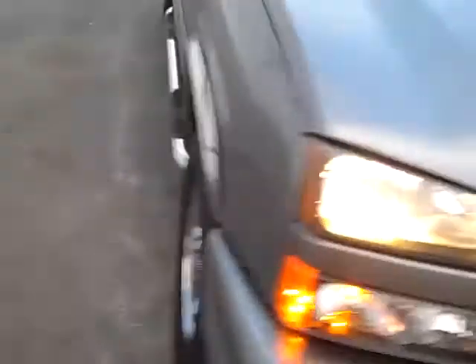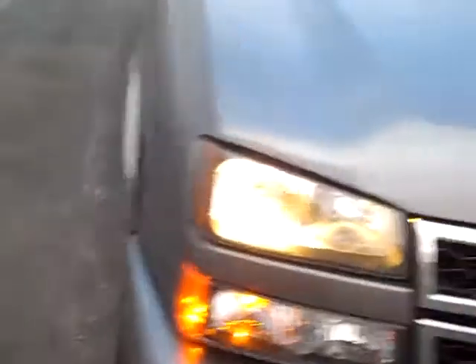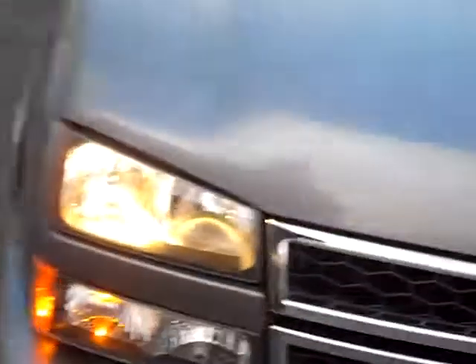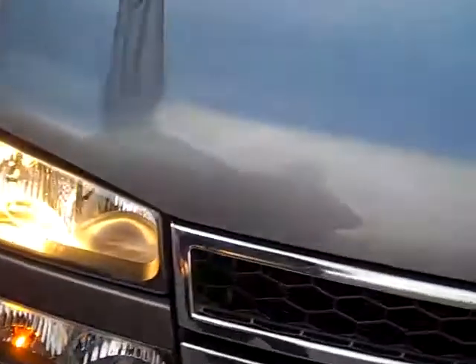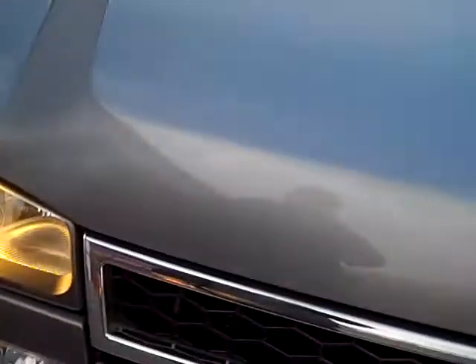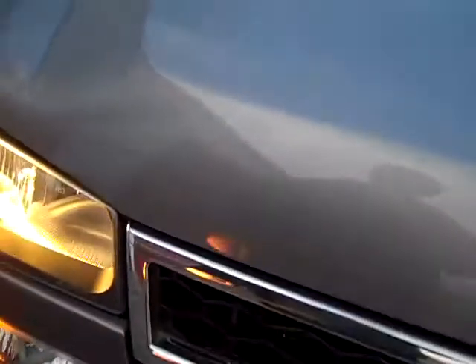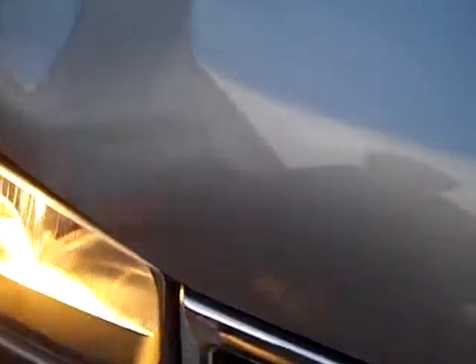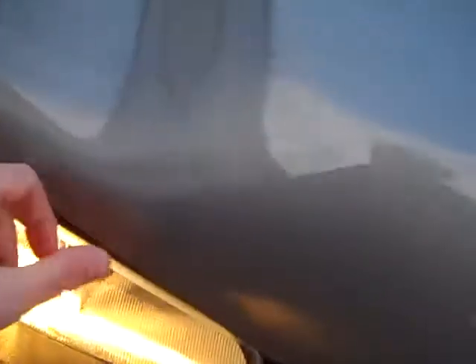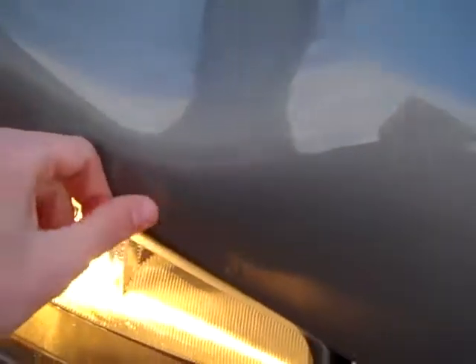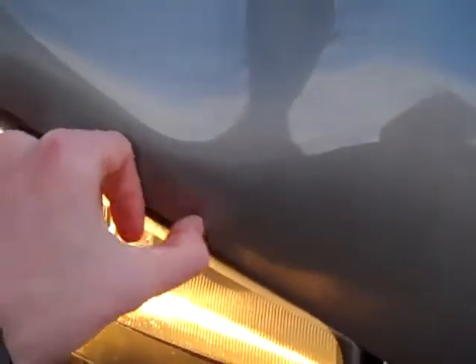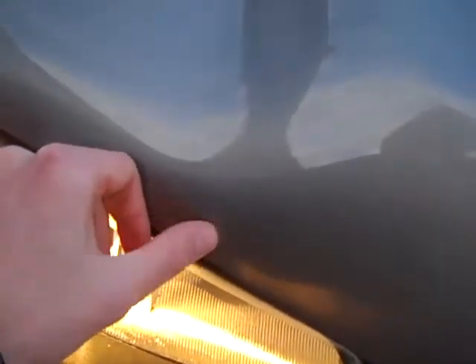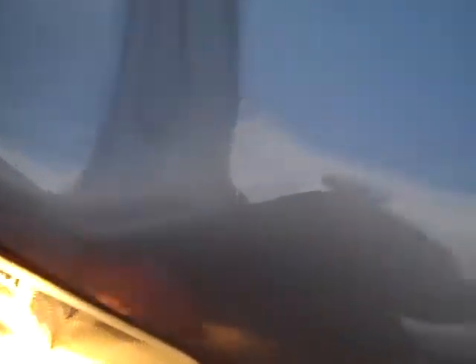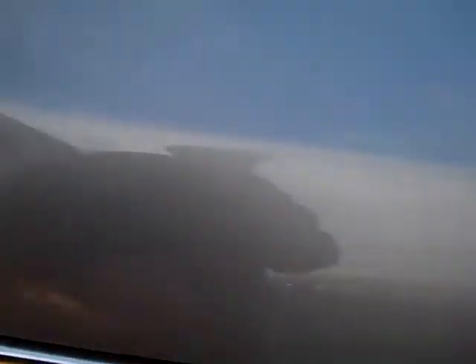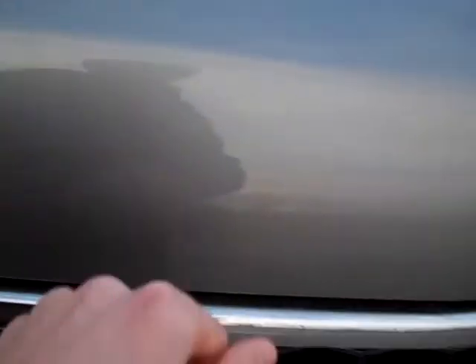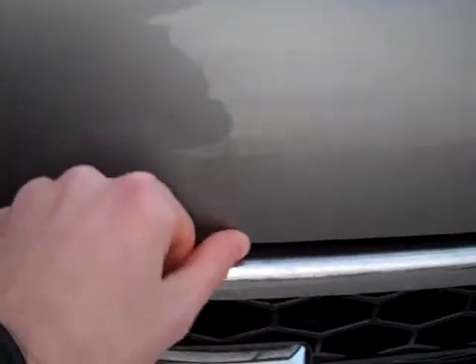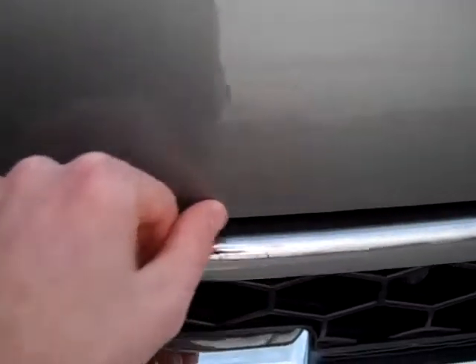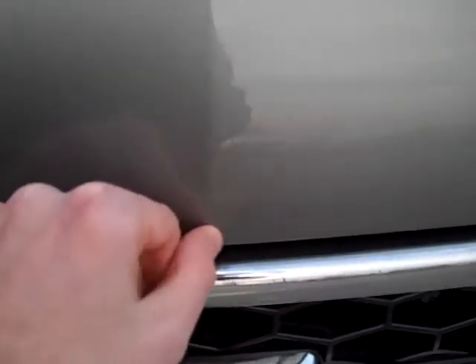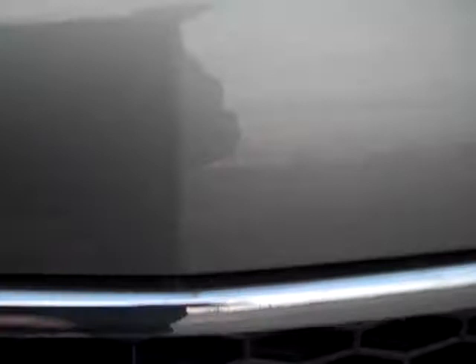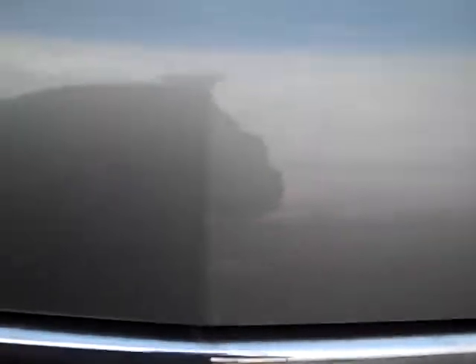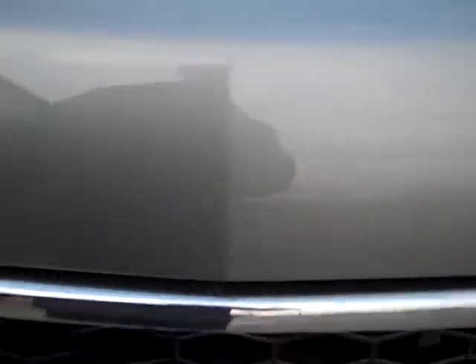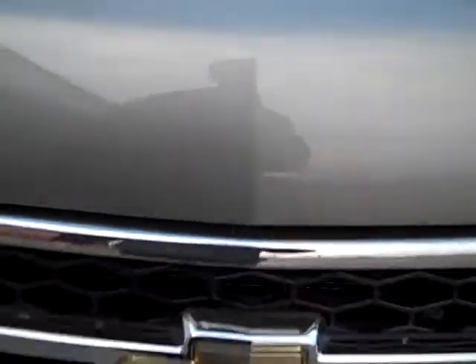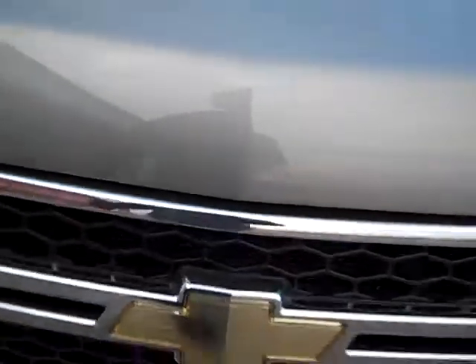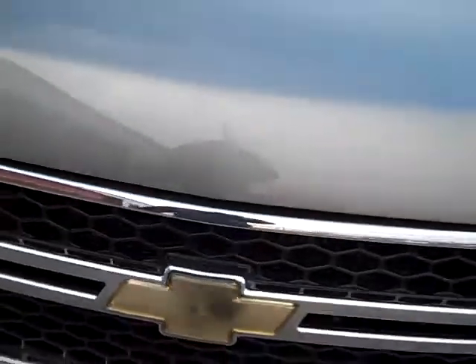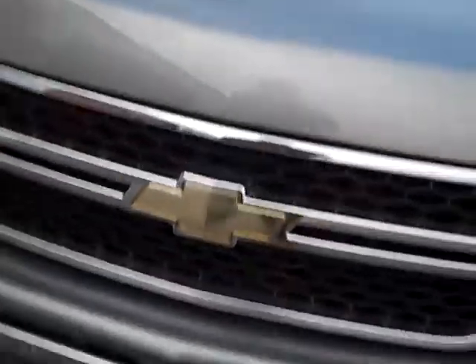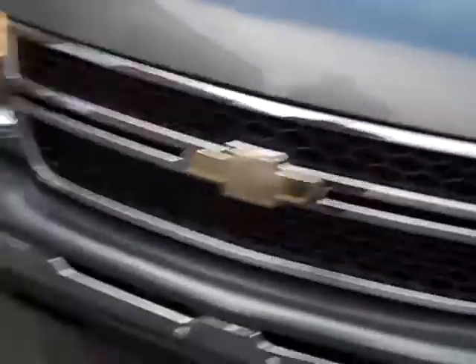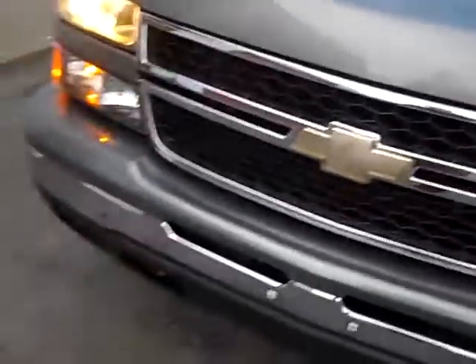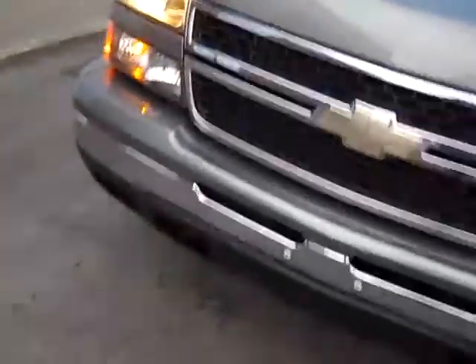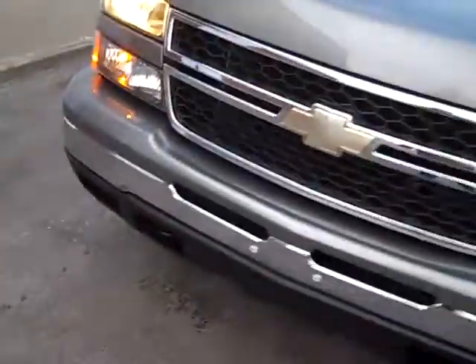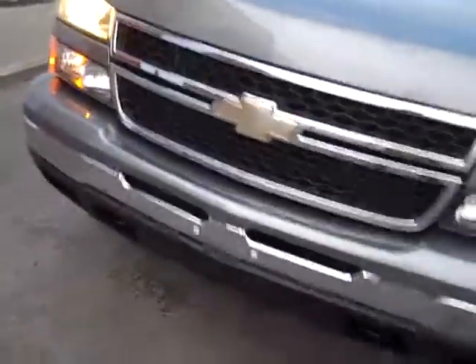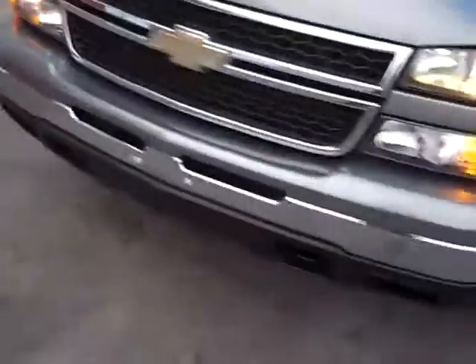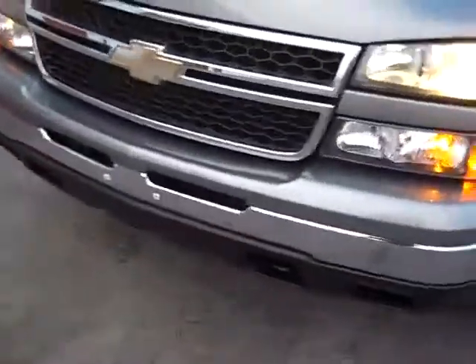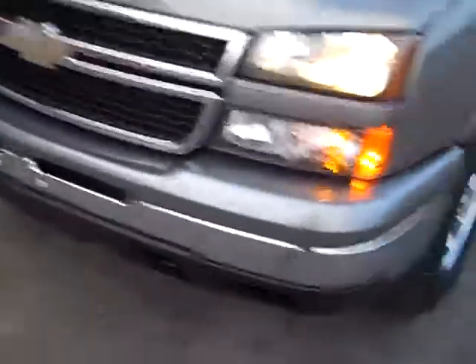Up front, looks good. Just a couple little stone chips that have been touched up, but otherwise a very clean truck.